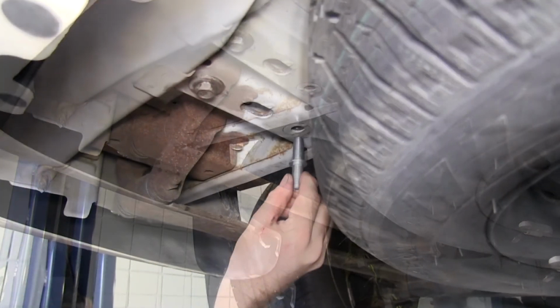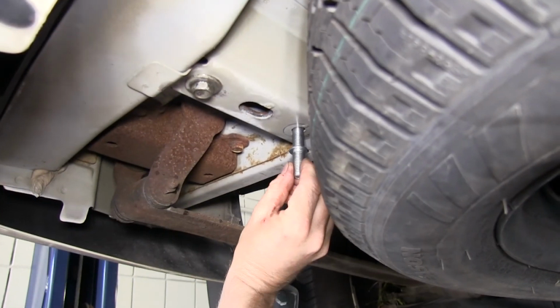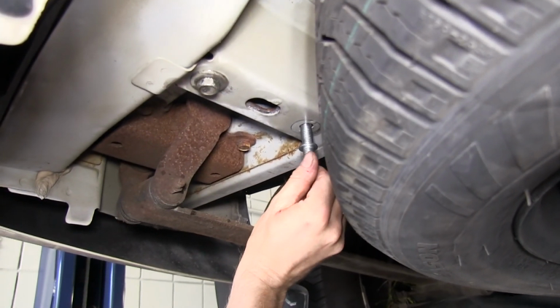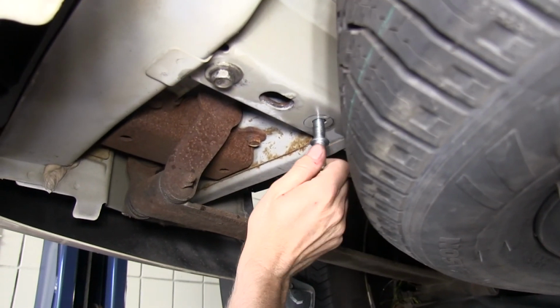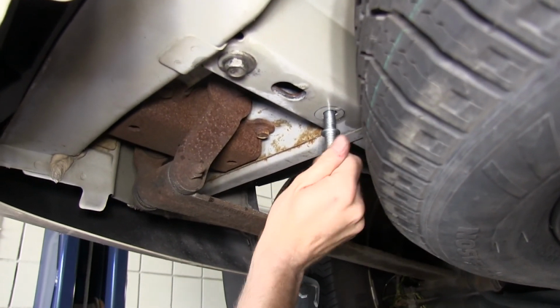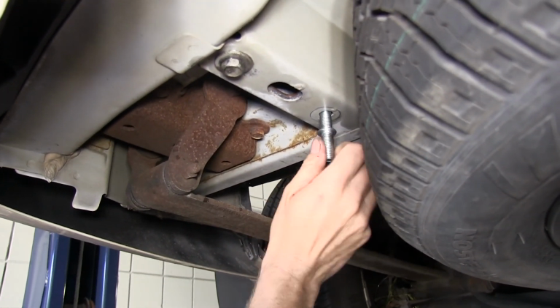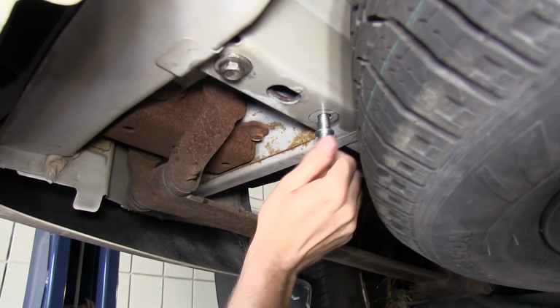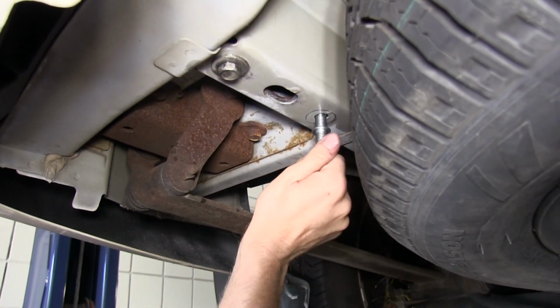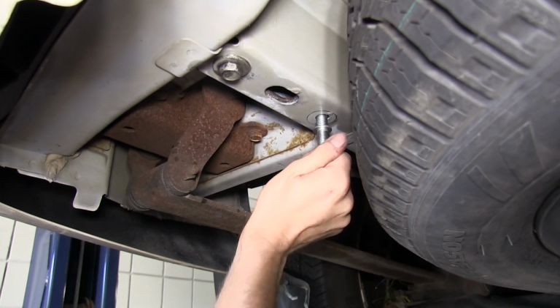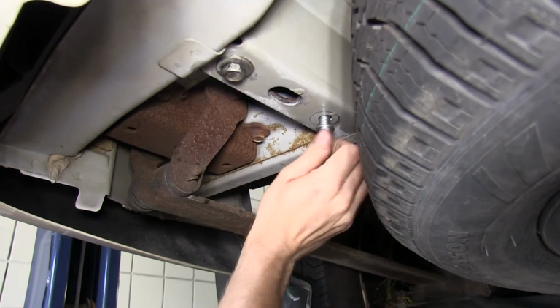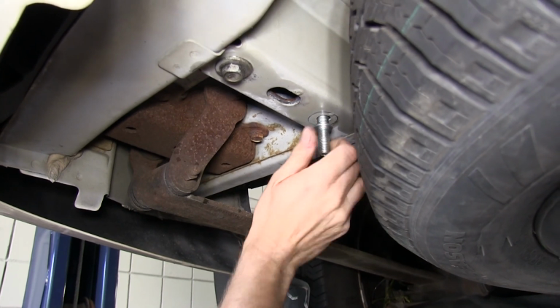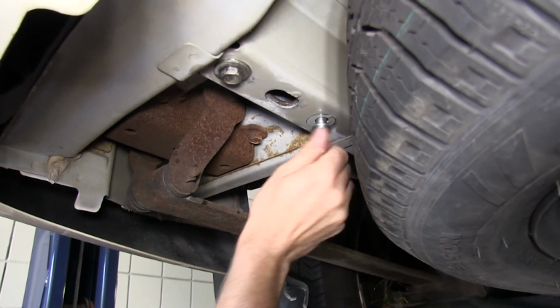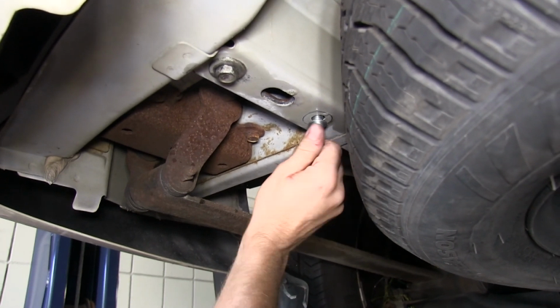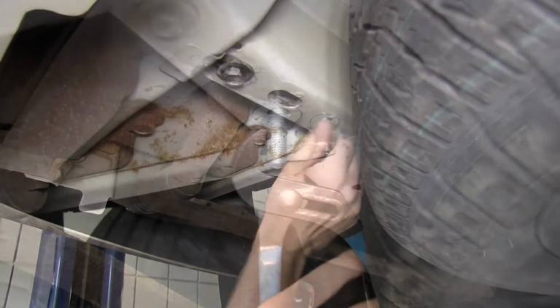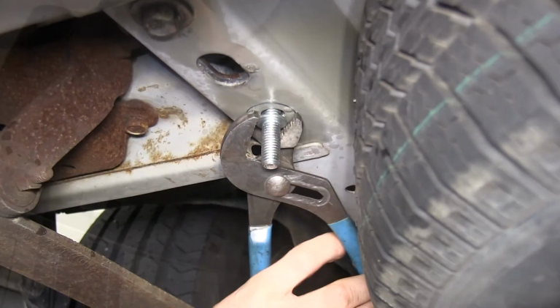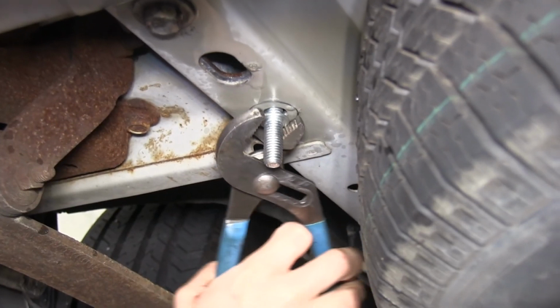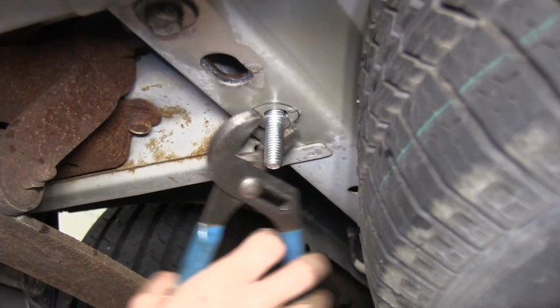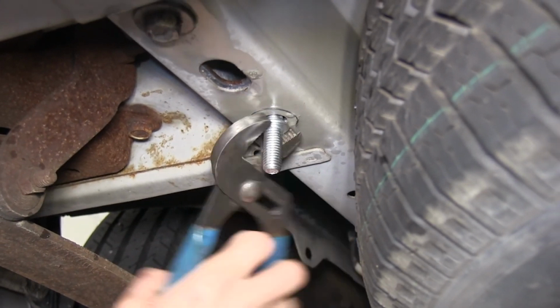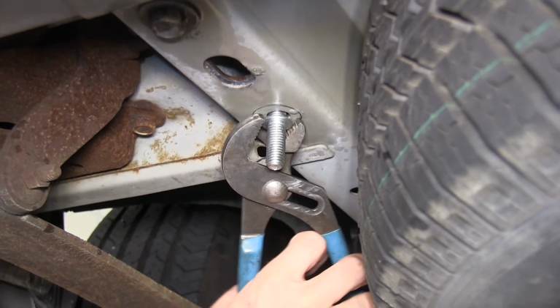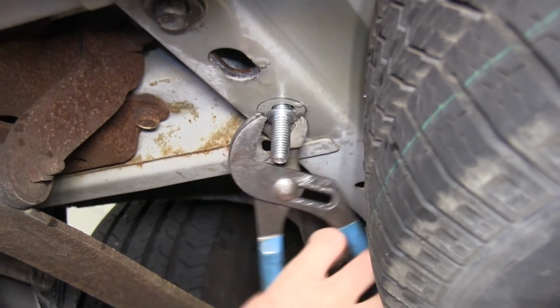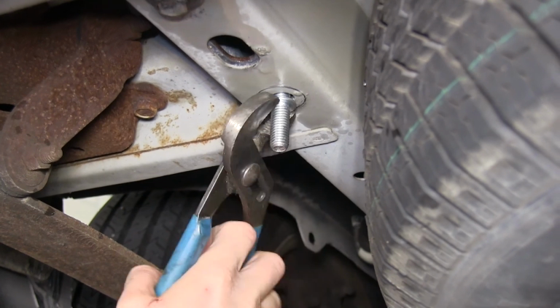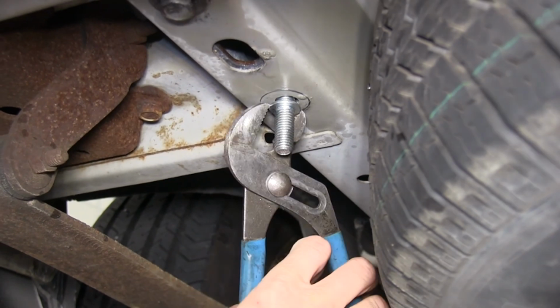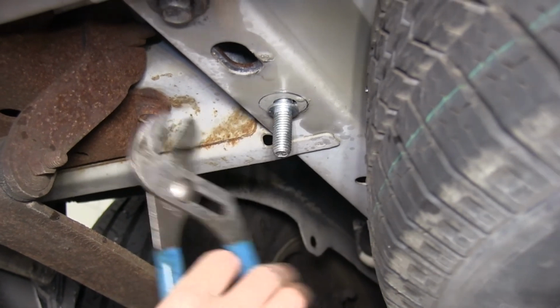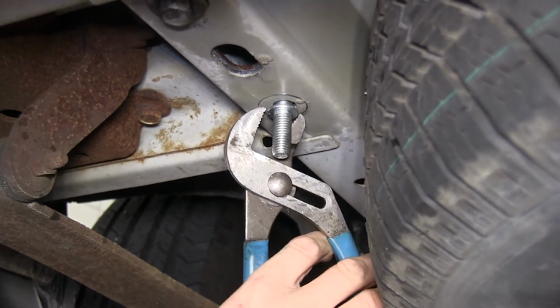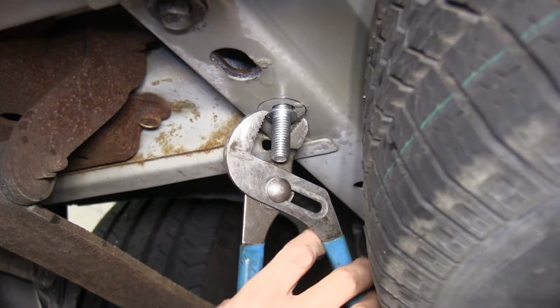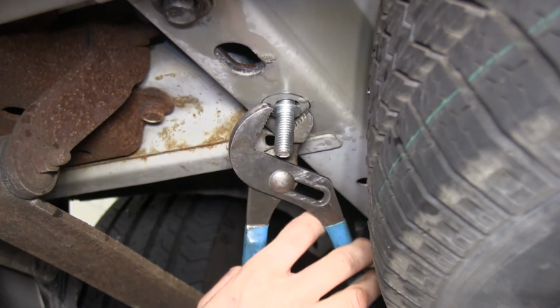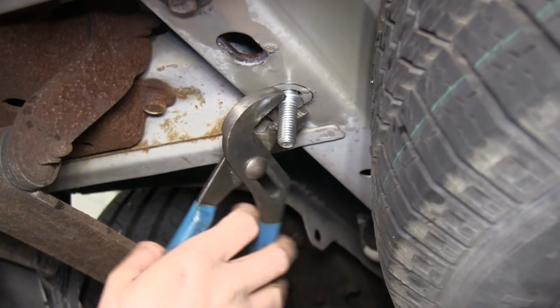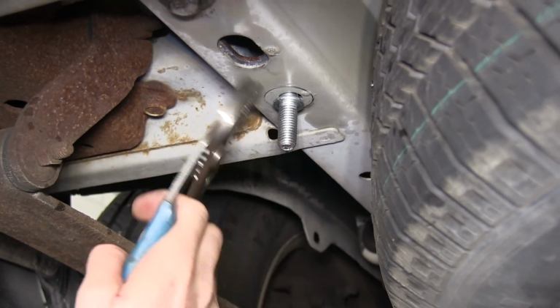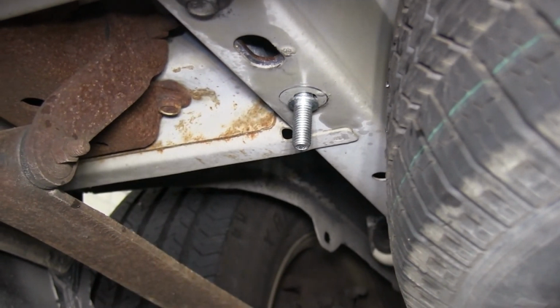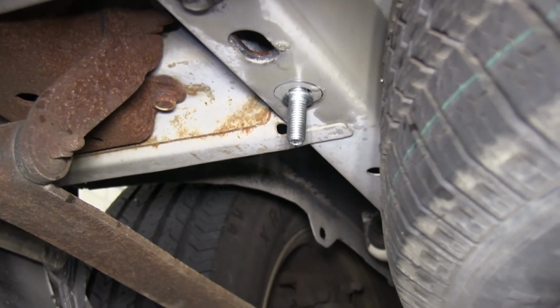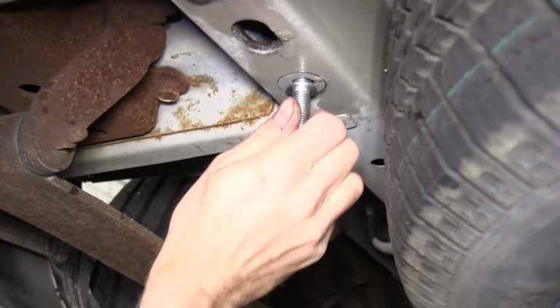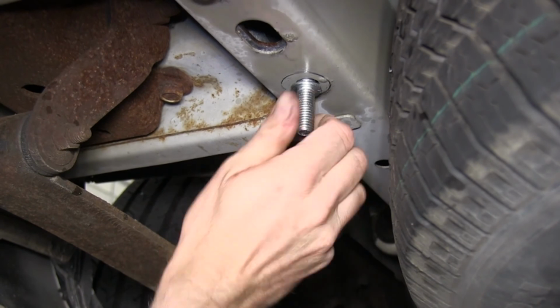Now we'll go ahead and install the new stud that will go in the bolt's place. We'll thread it in as far as we can by finger tight, and if need to, we'll take some pliers to the edge of it and run it as far as possible. We don't have to seat it all the way — once we tighten it down for good, it'll be tightened into the frame.